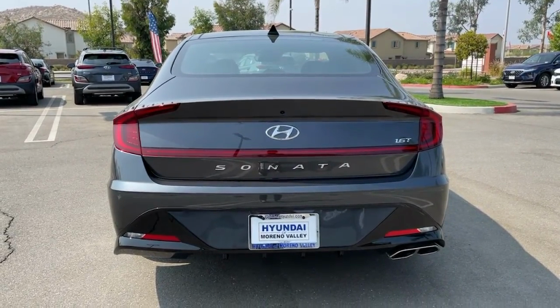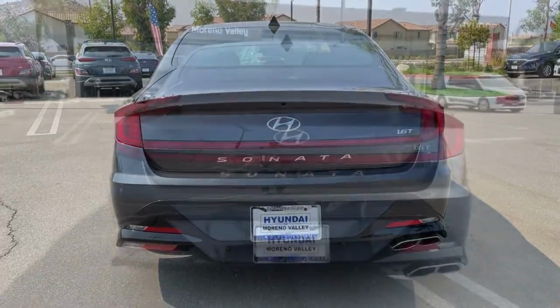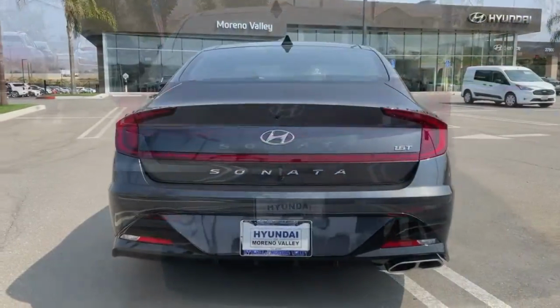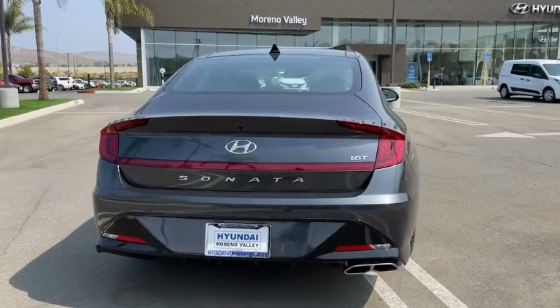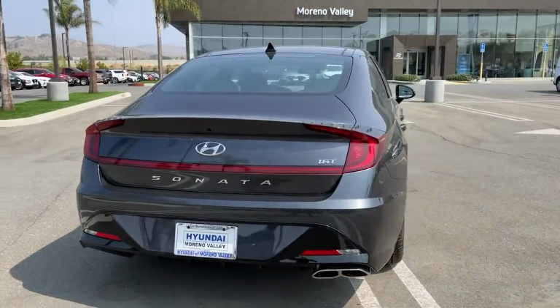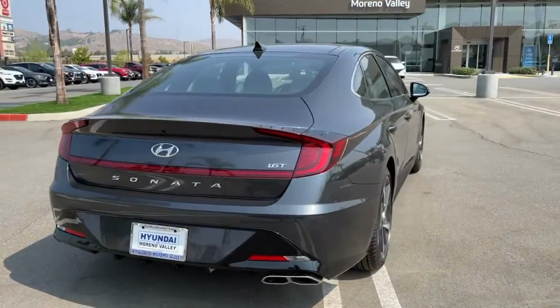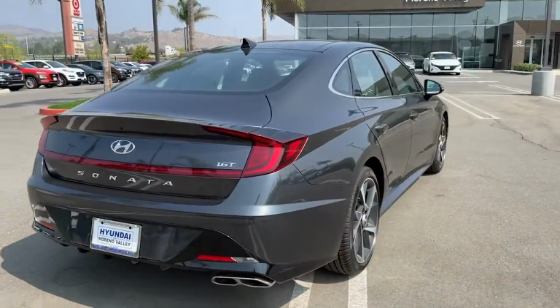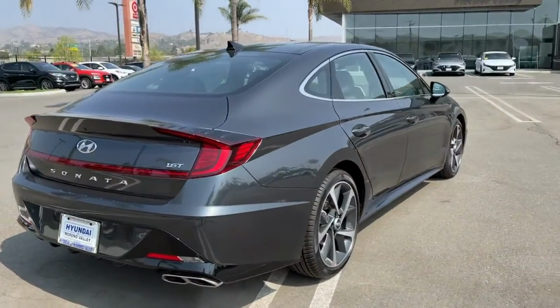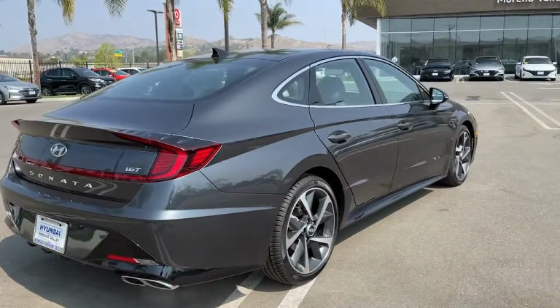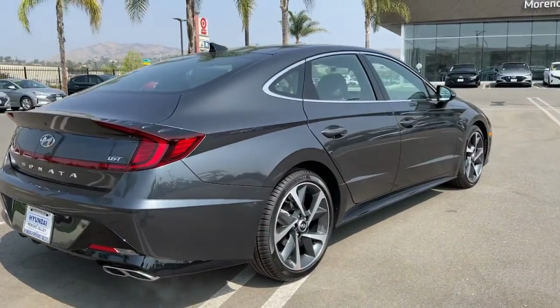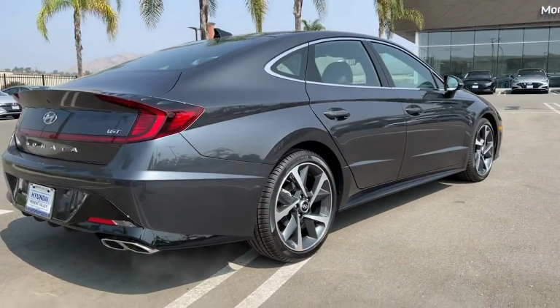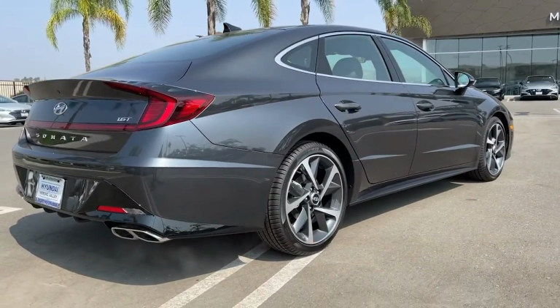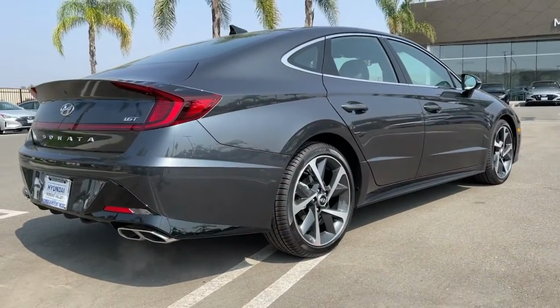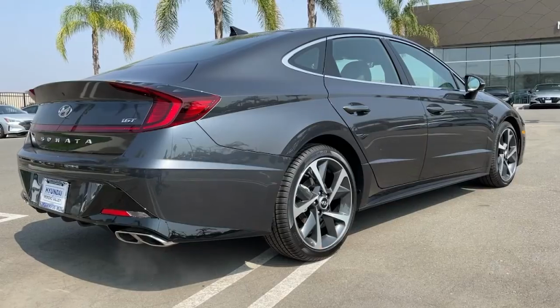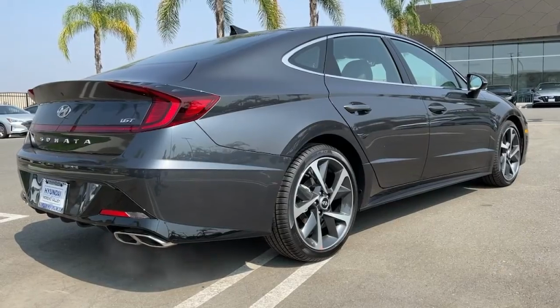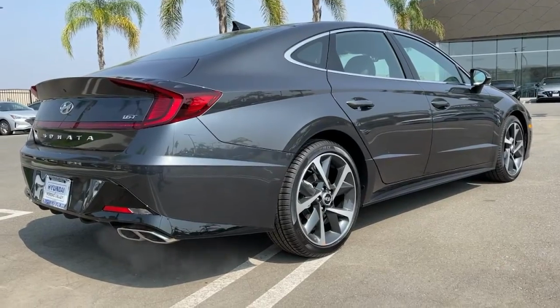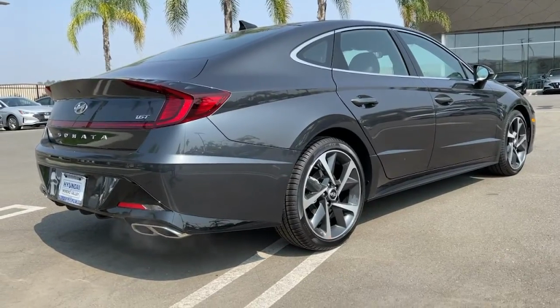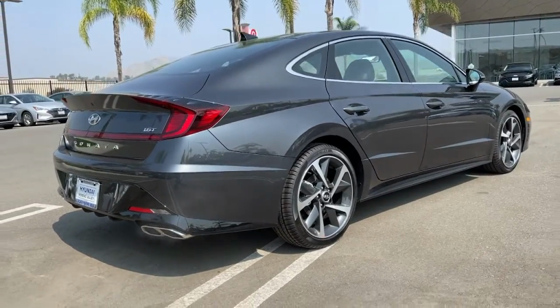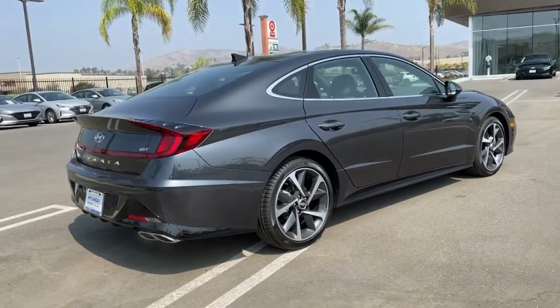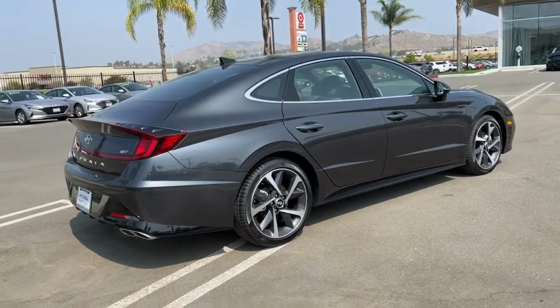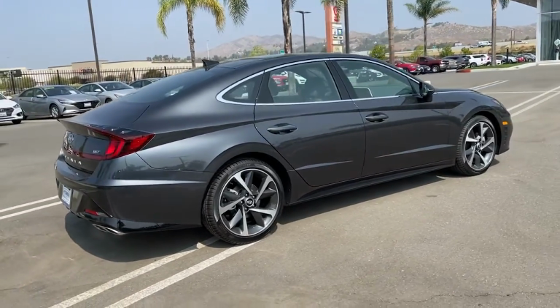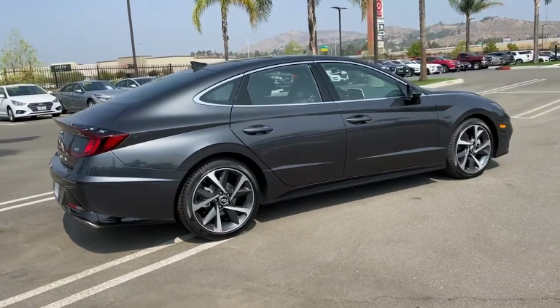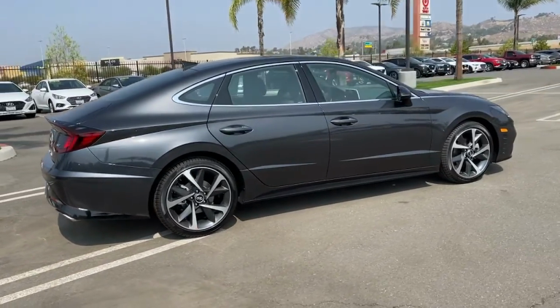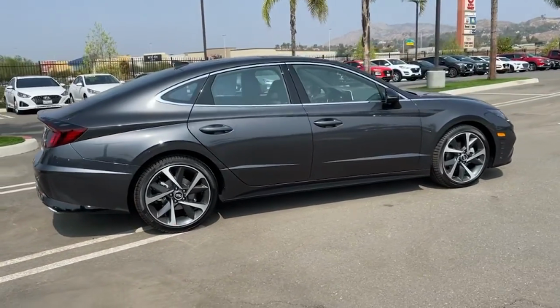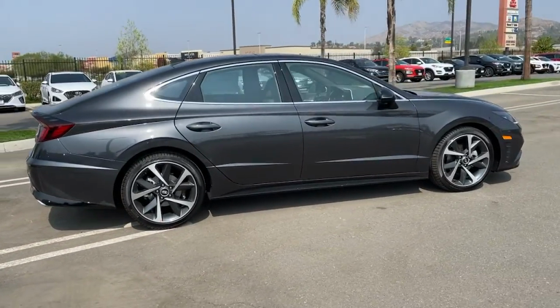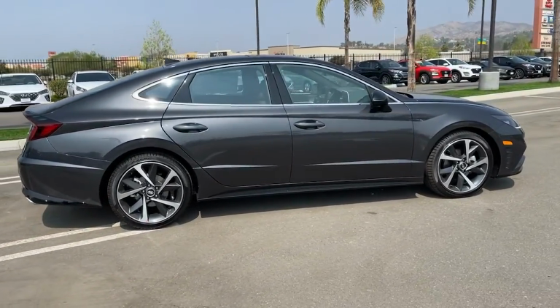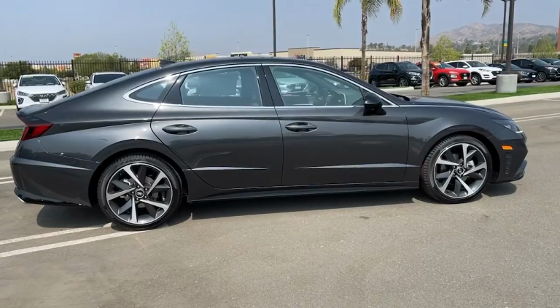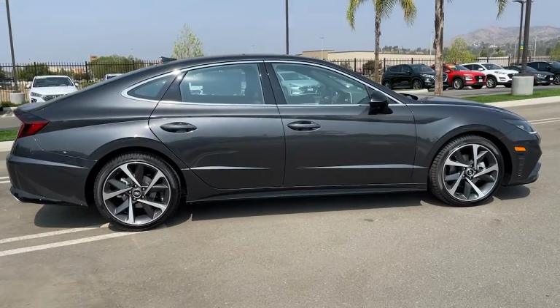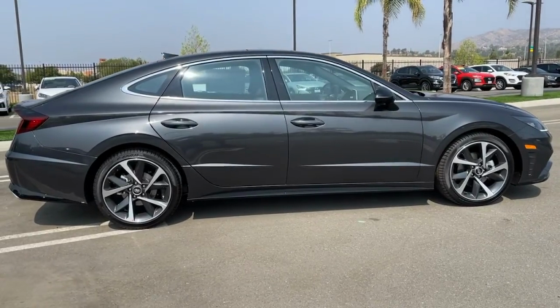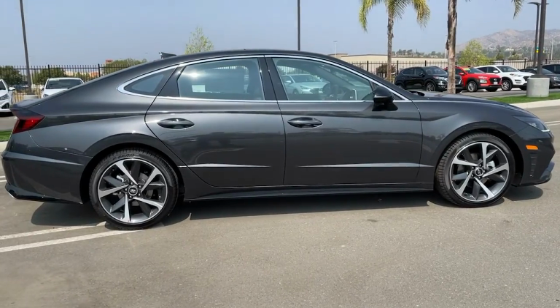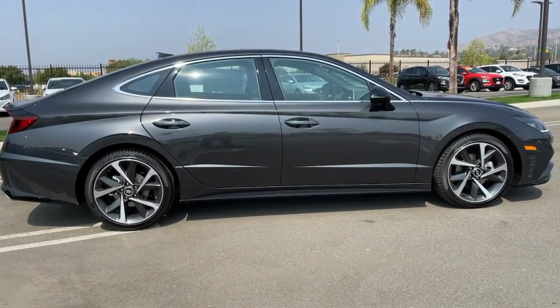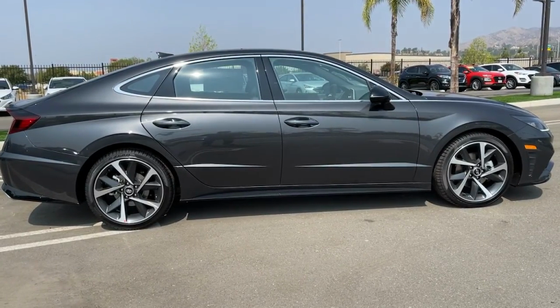The following are some of this vehicle's highlighted options: navigation system, electronic stability control, trip computer, bucket seats, power windows, four-wheel disc brakes, power steering.